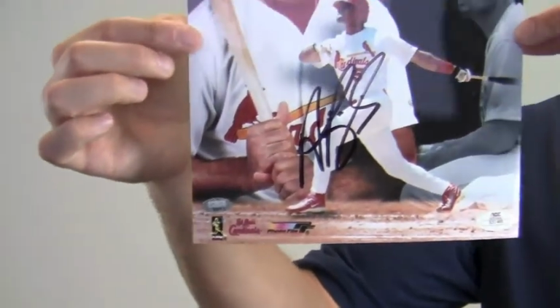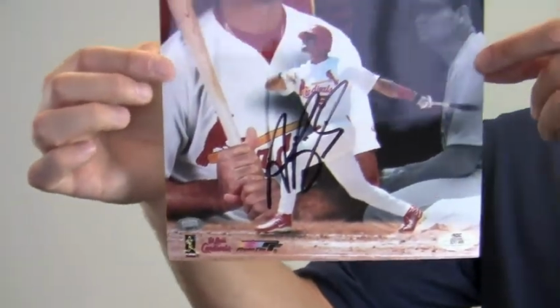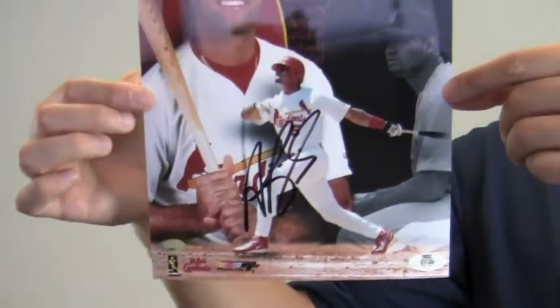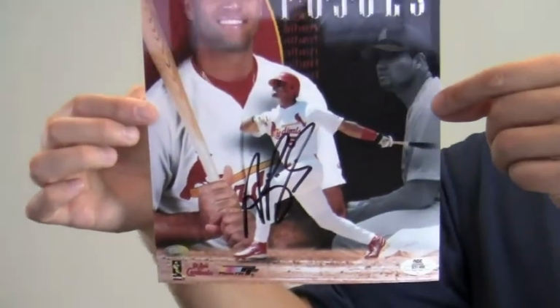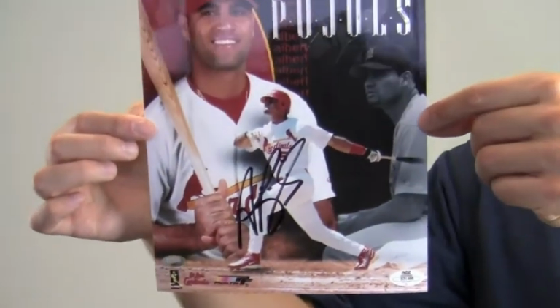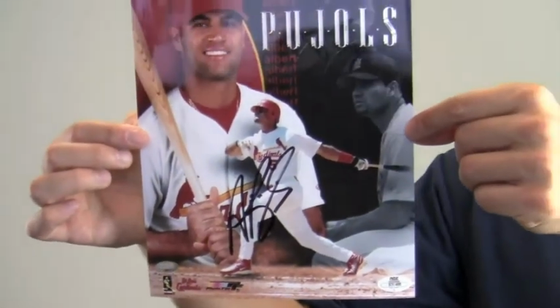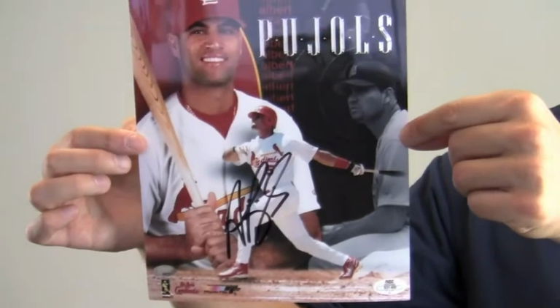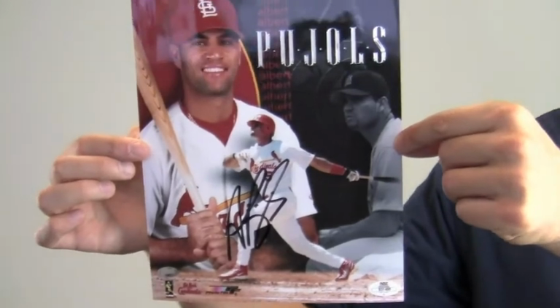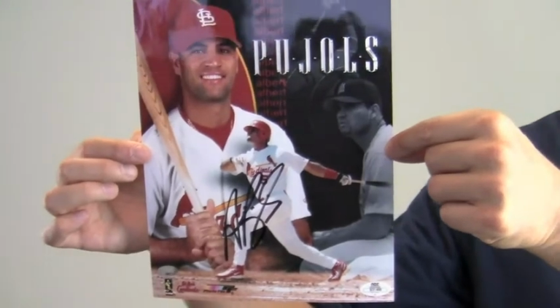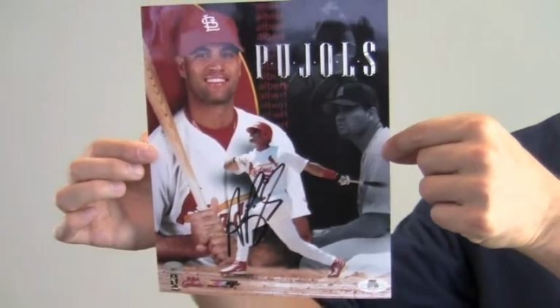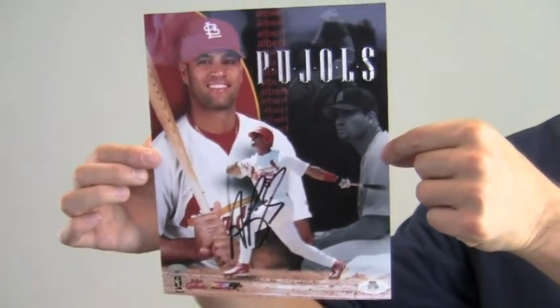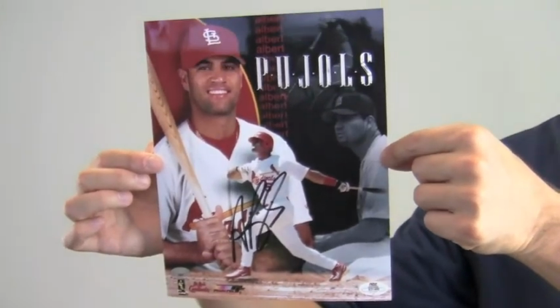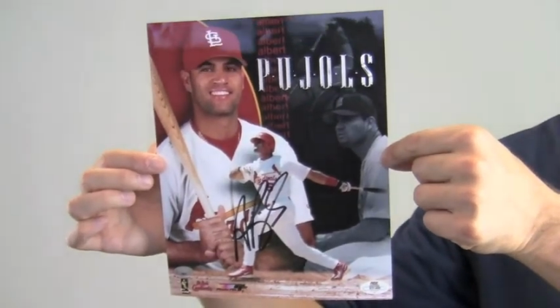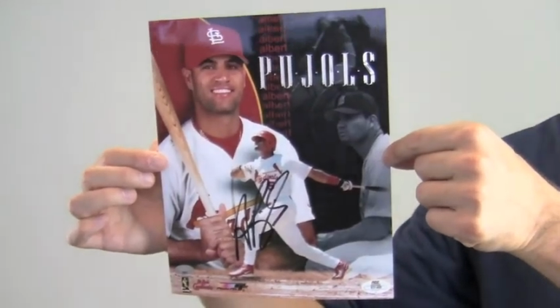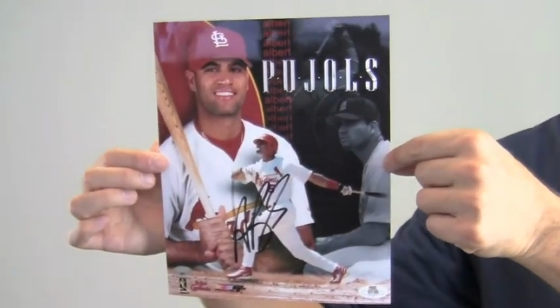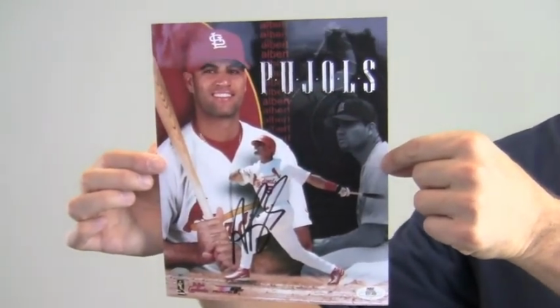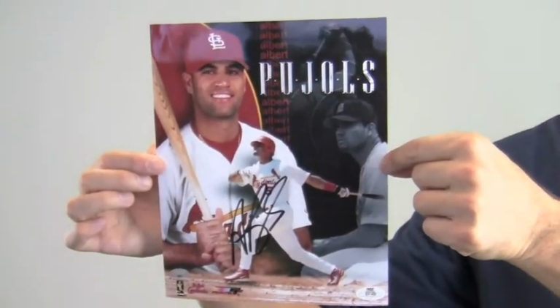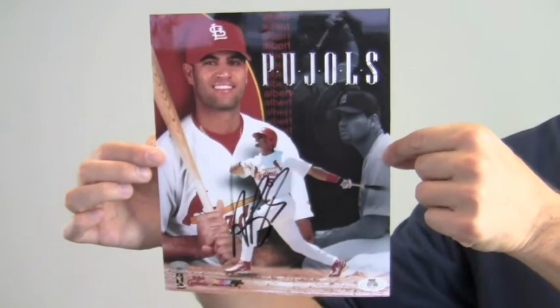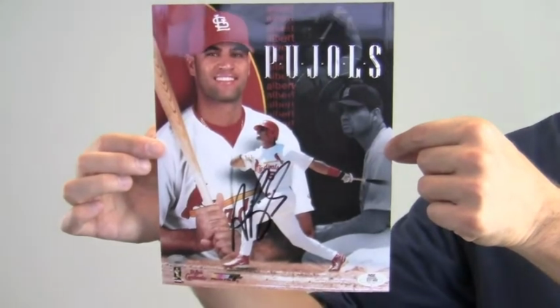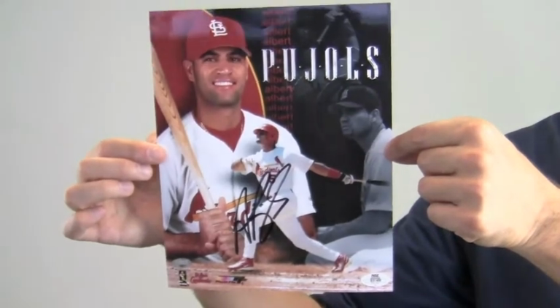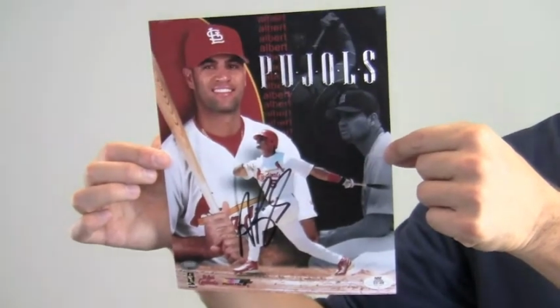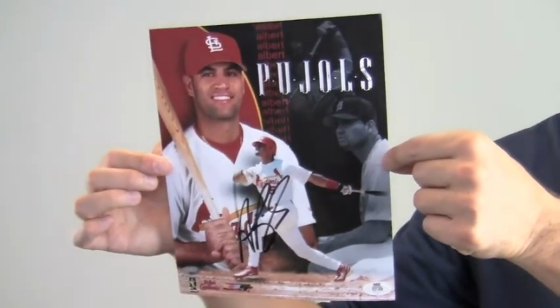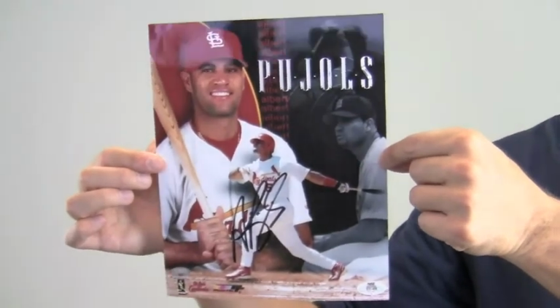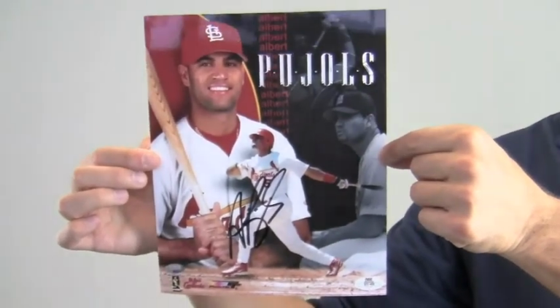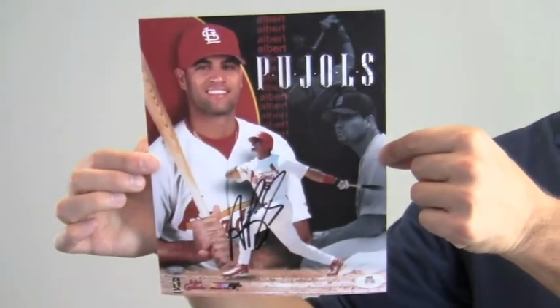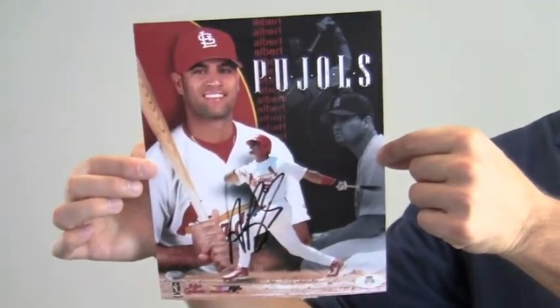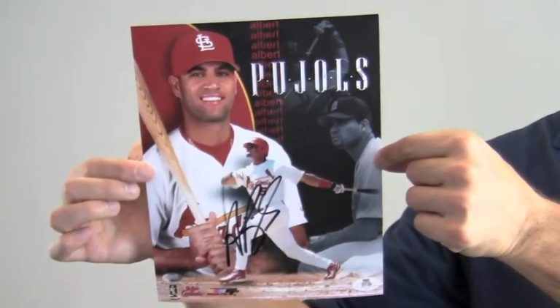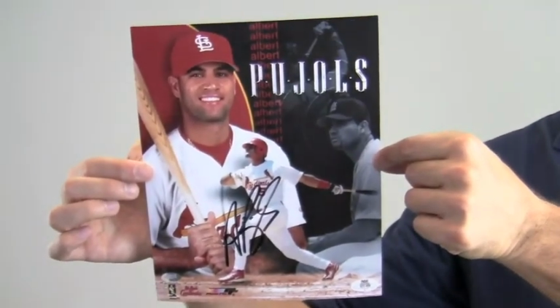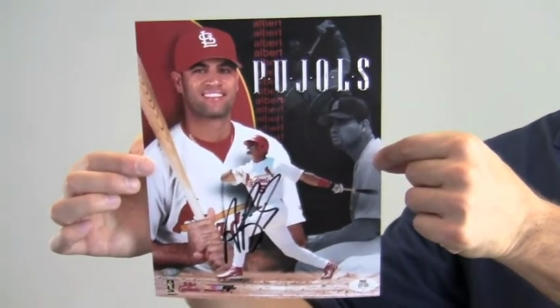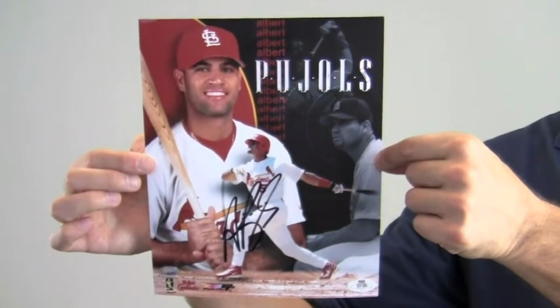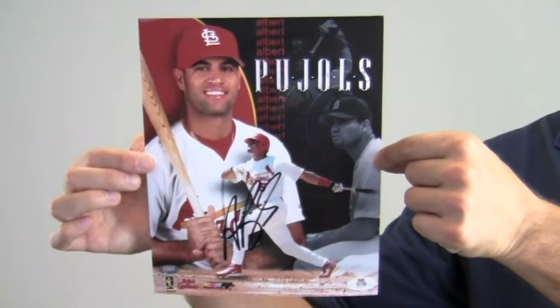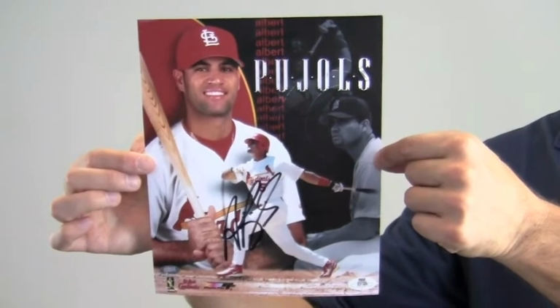You can protect and preserve your memorabilia with one of our custom quality frames built by hand. This piece will be a valuable addition to any baseball fan's collection or make a great gift. The All-Star's photo ships free and within one business day.